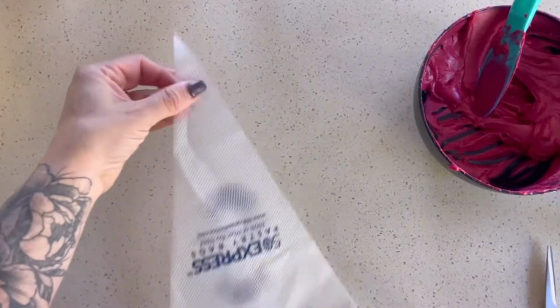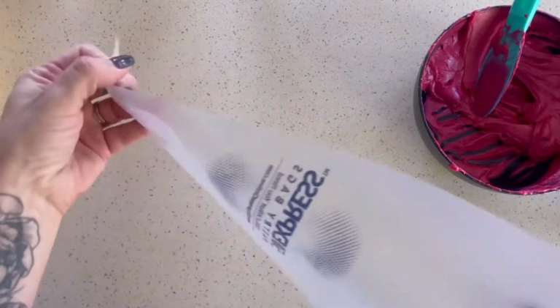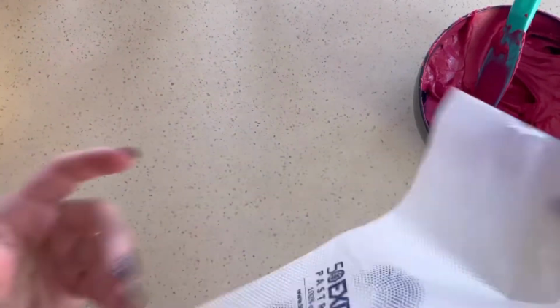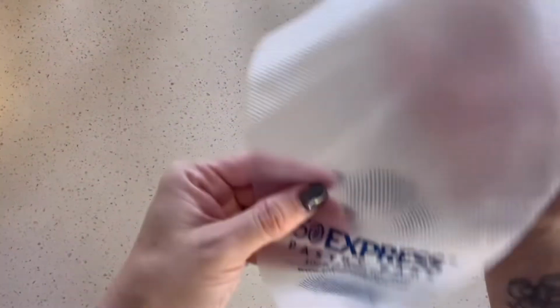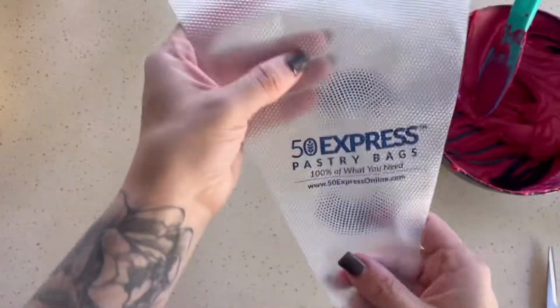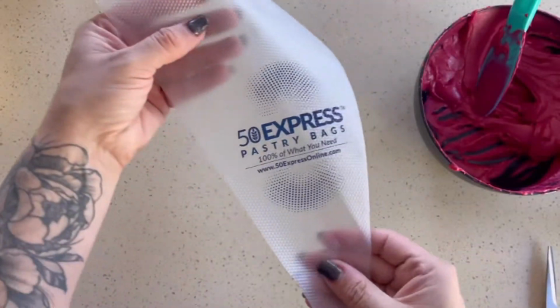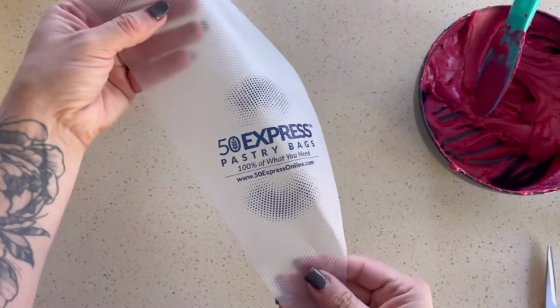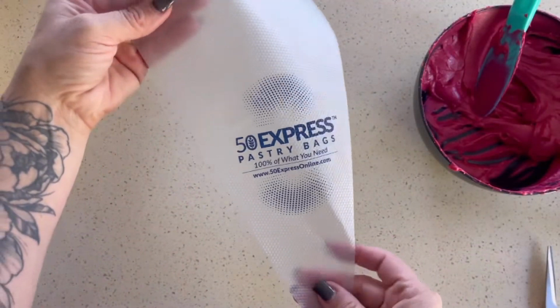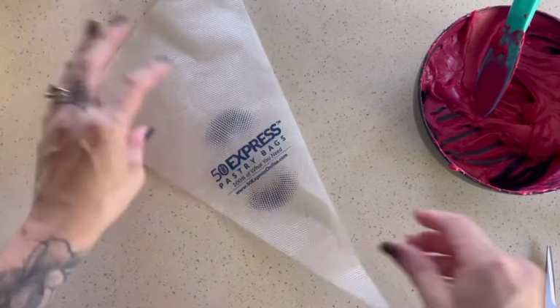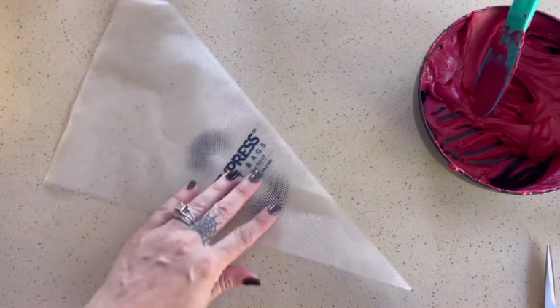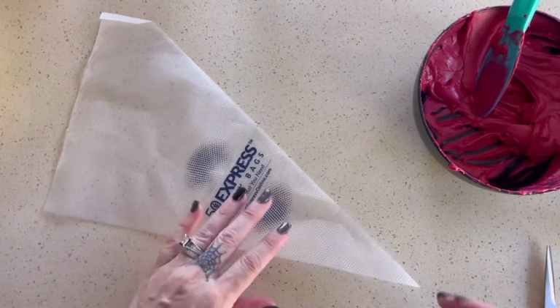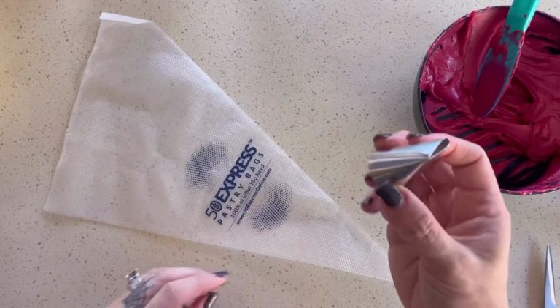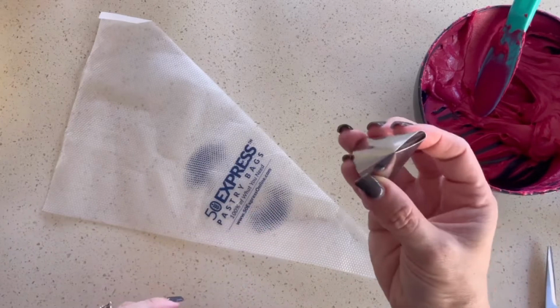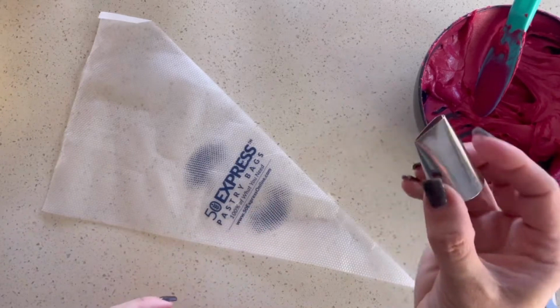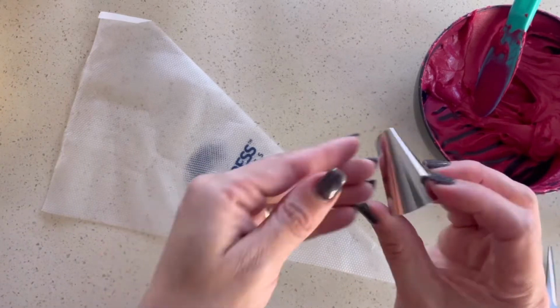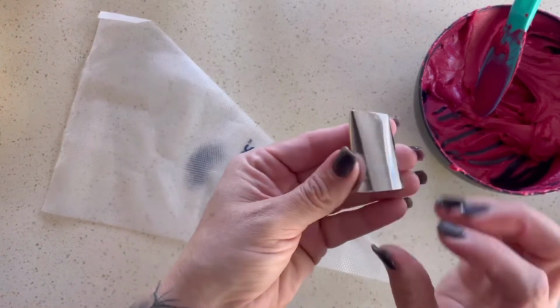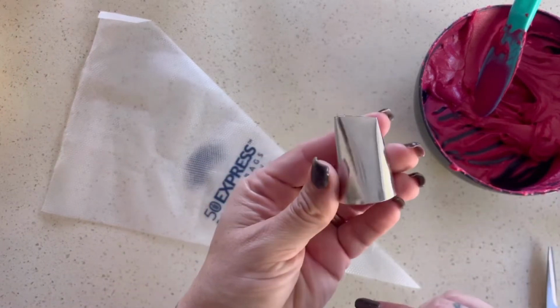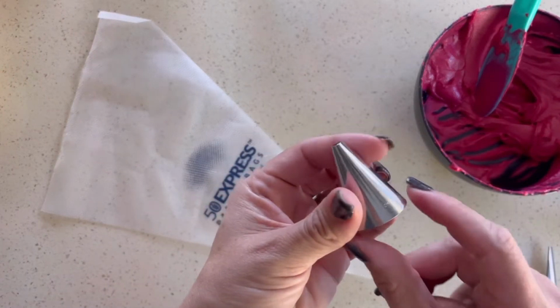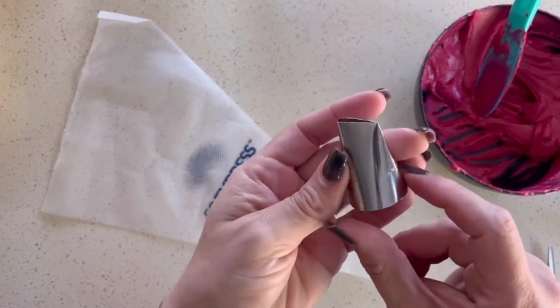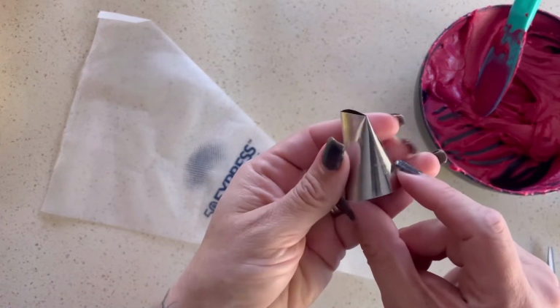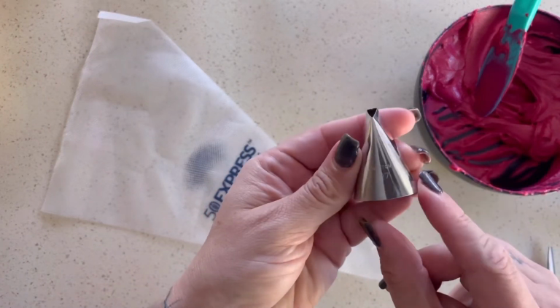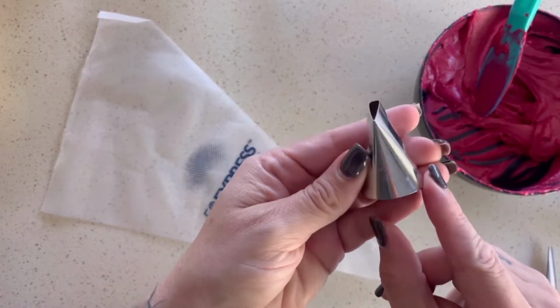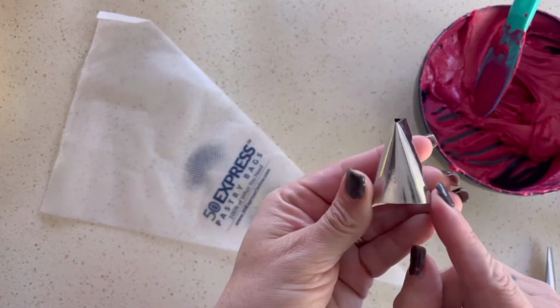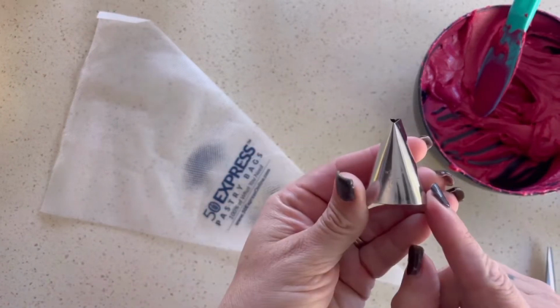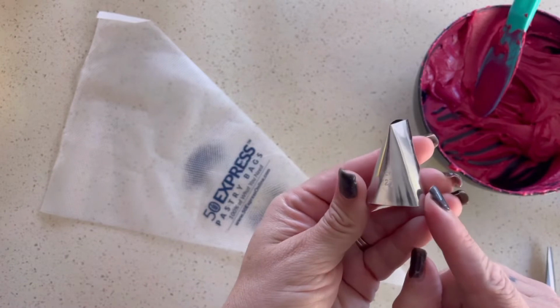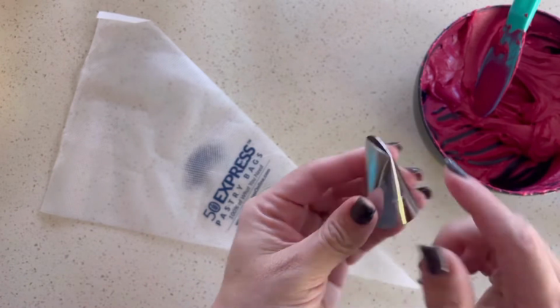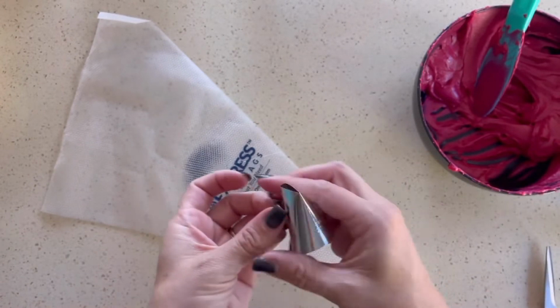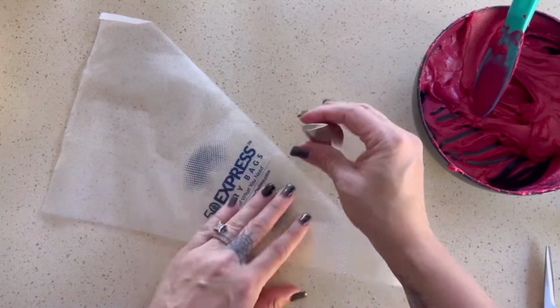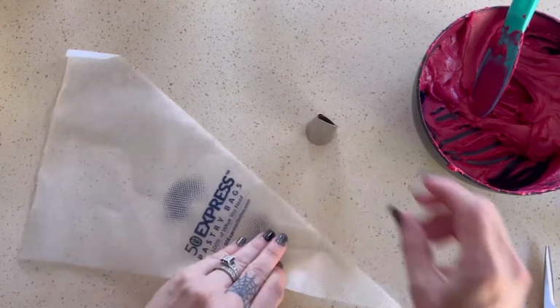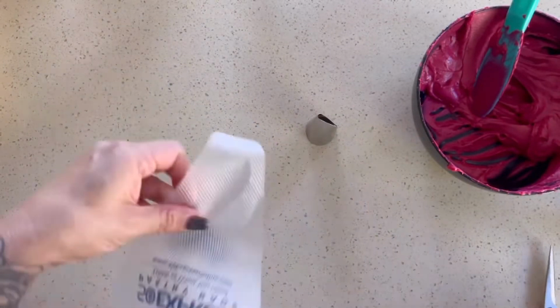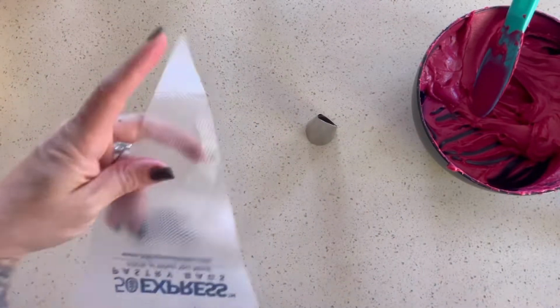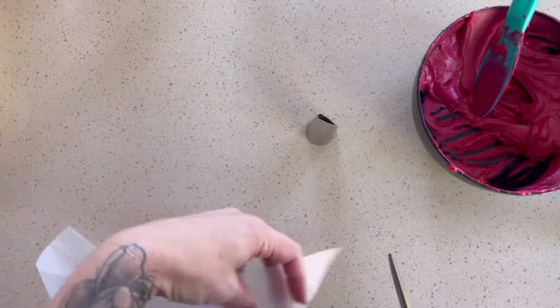Hey guys, welcome to this piped buttercream rose tutorial. I'm going to start by getting a piping tip — this is a very large rose piping tip from Wilton. It is number 127.